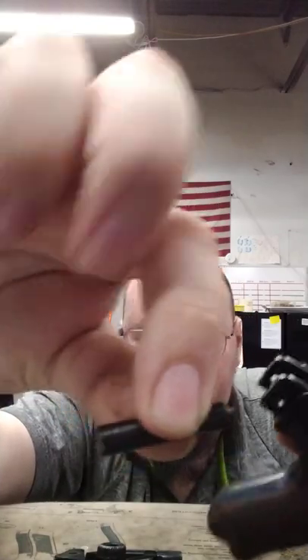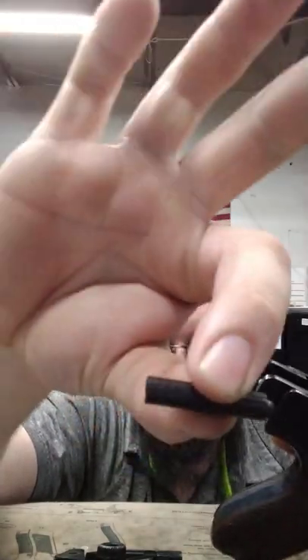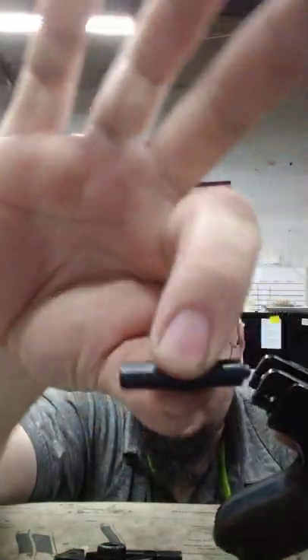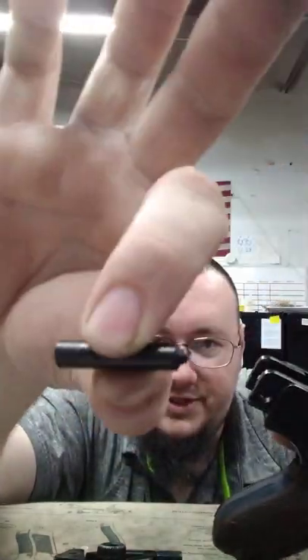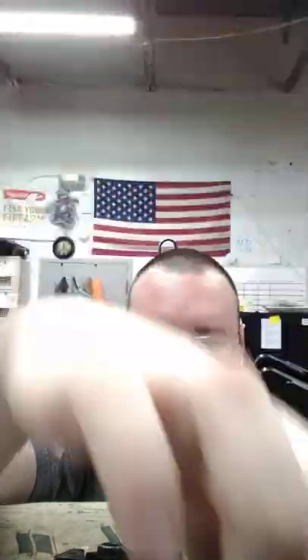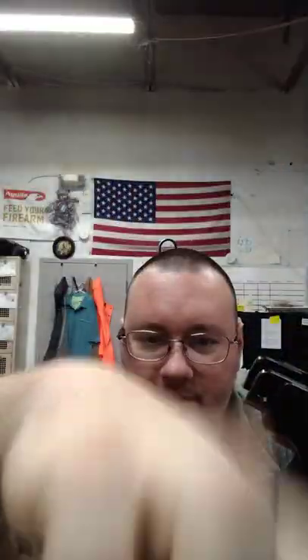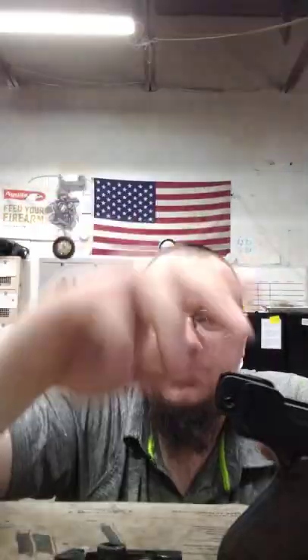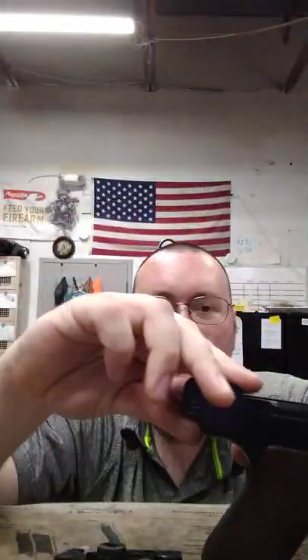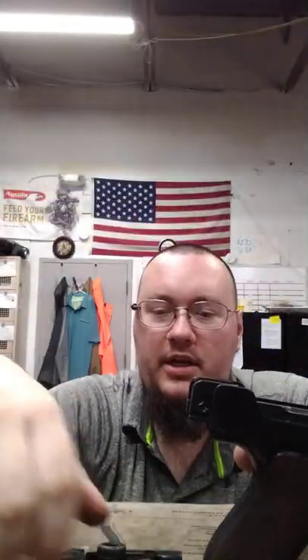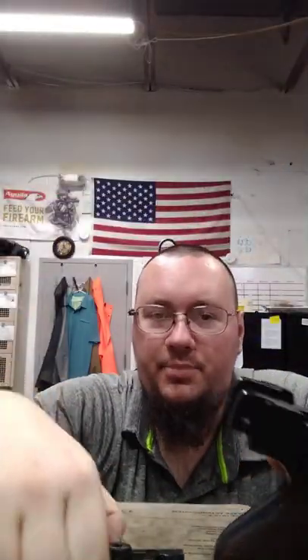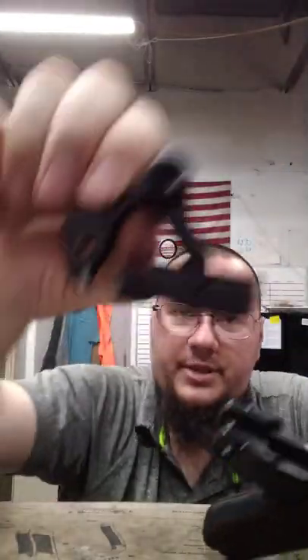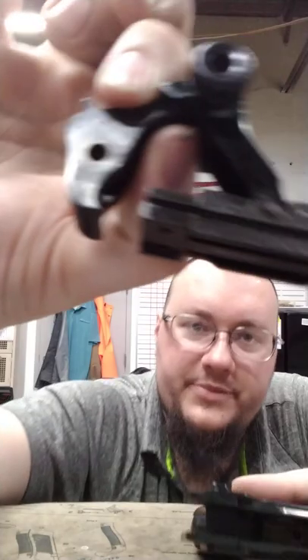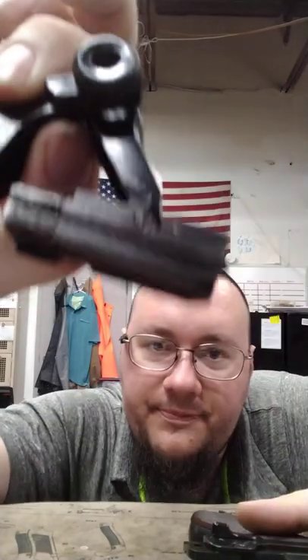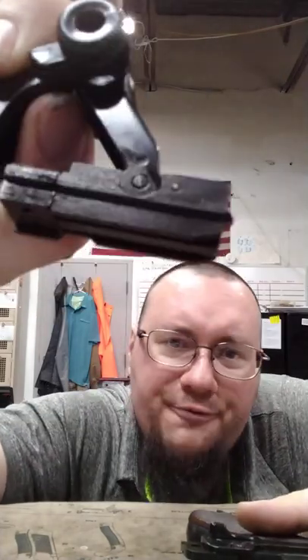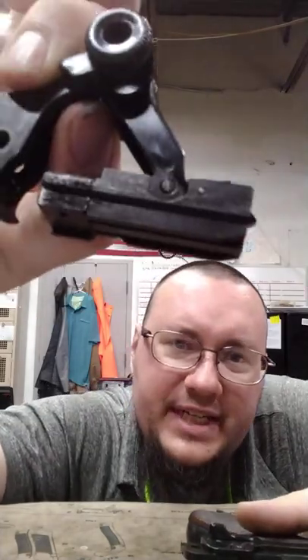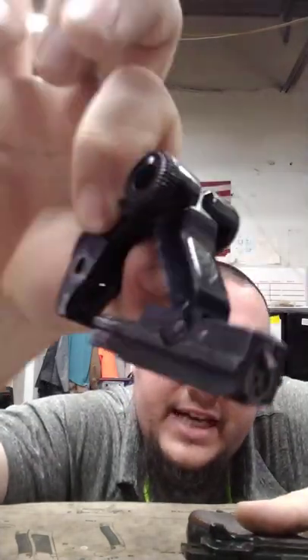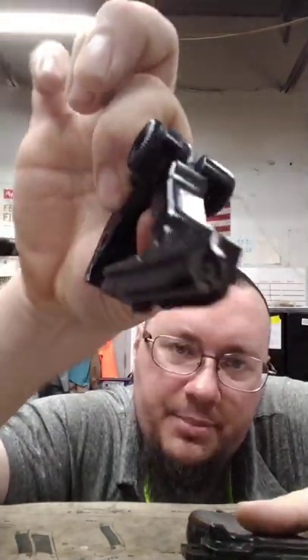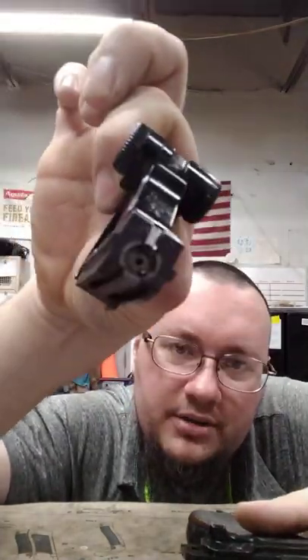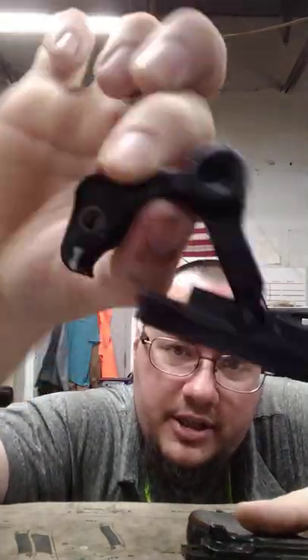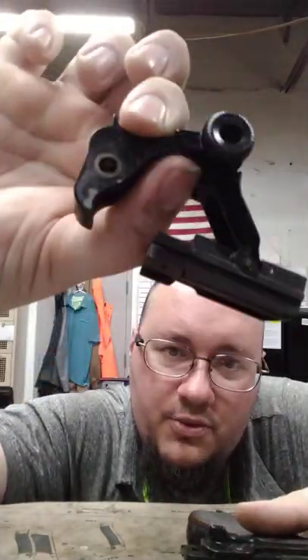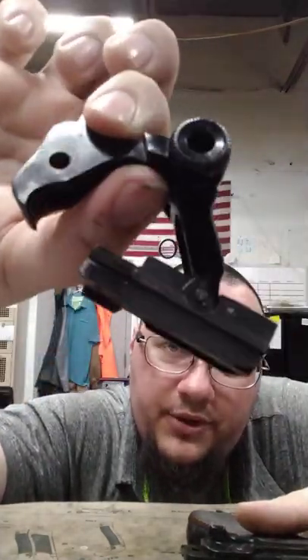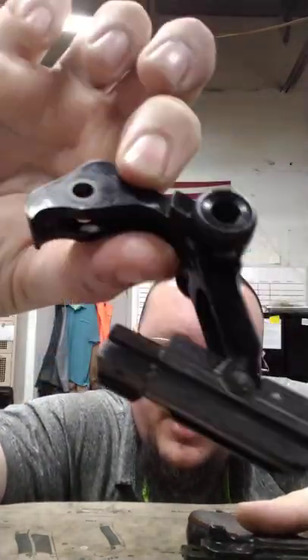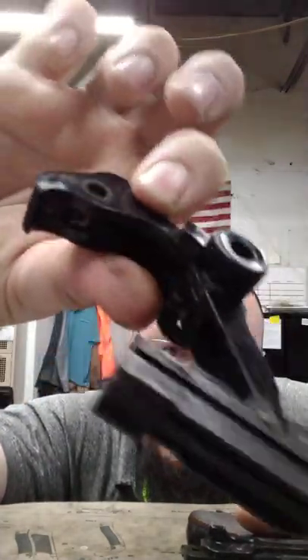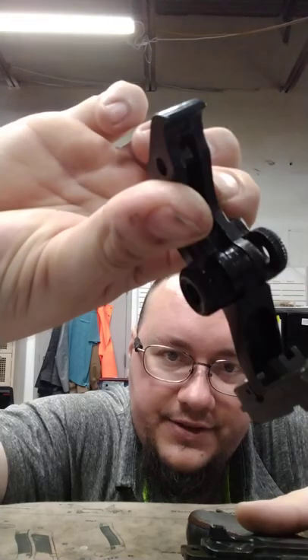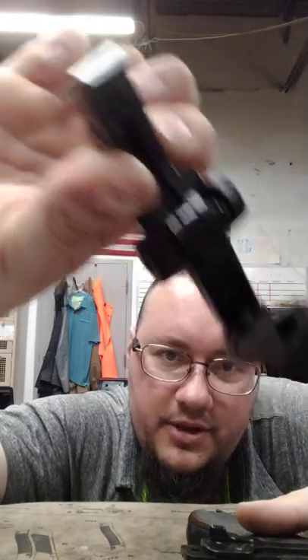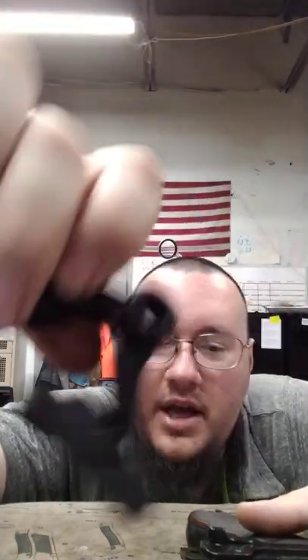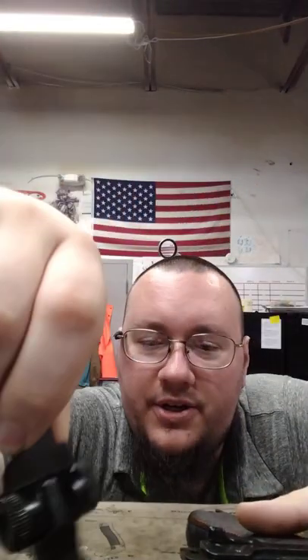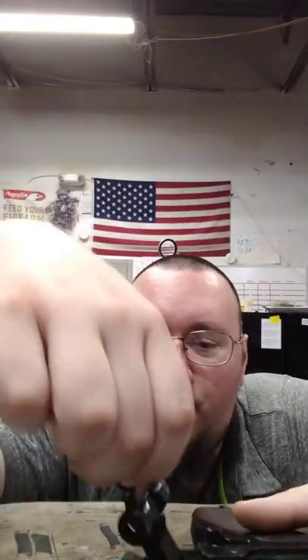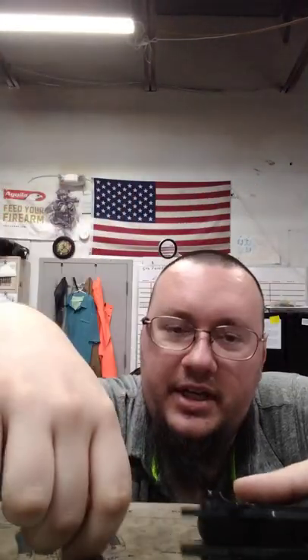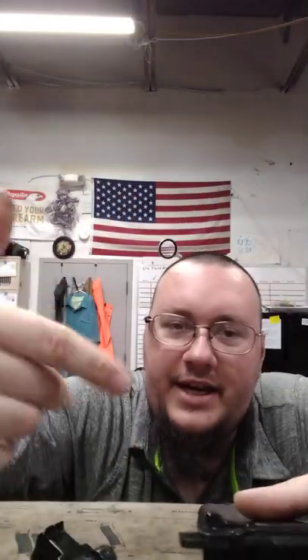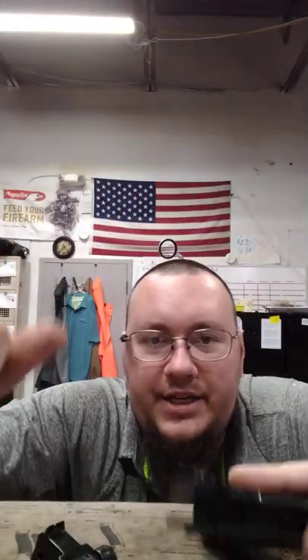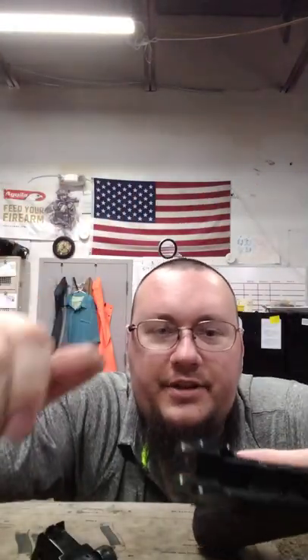Pull that up — the bottom spring retaining cup comes out and your bolt assembly comes out. You don't really need to take this apart any further unless you want to, because you have full access to everything.